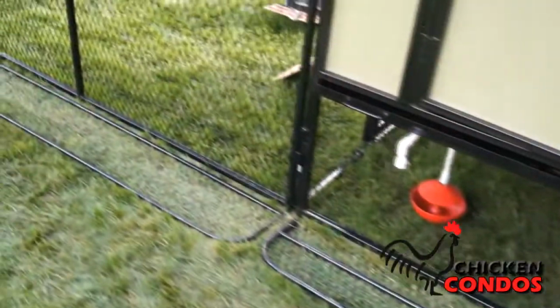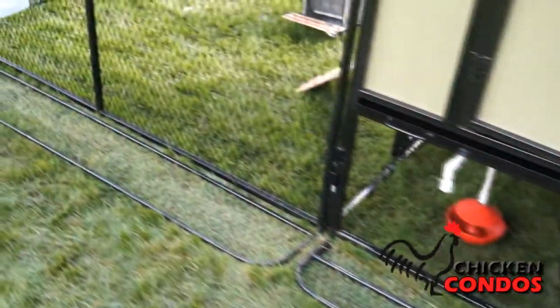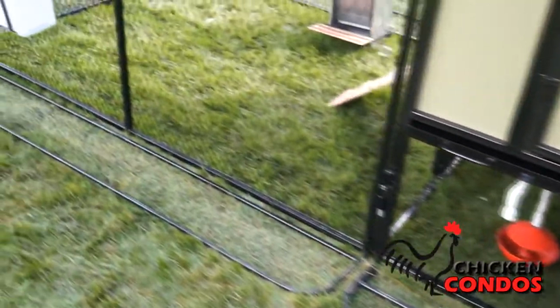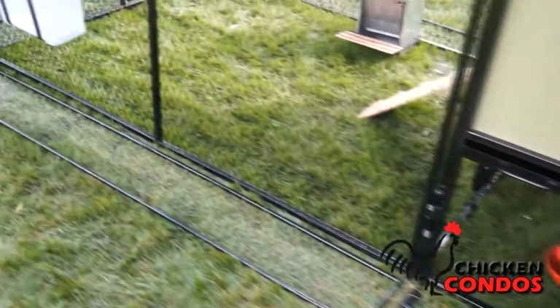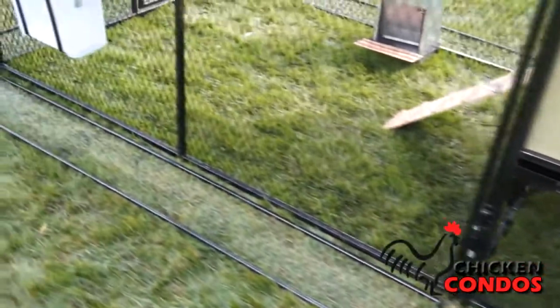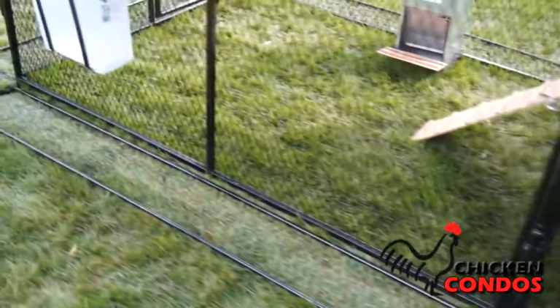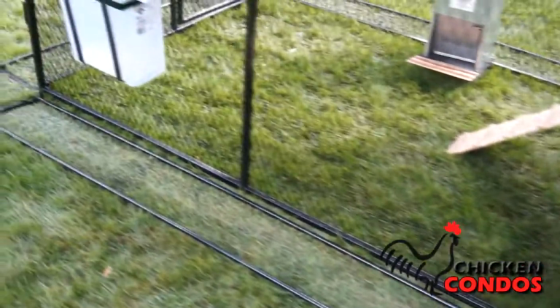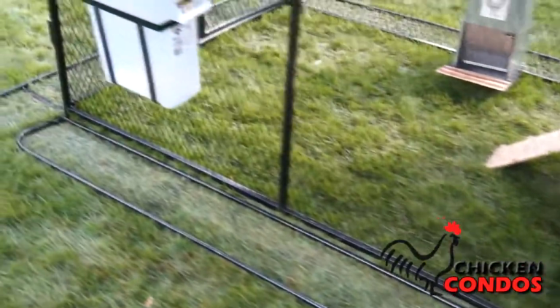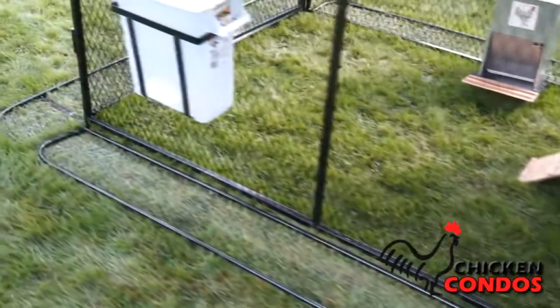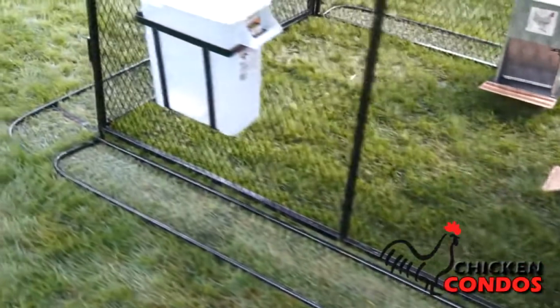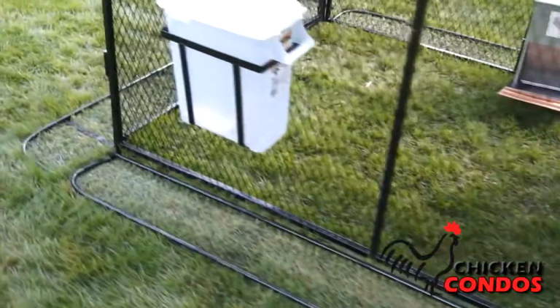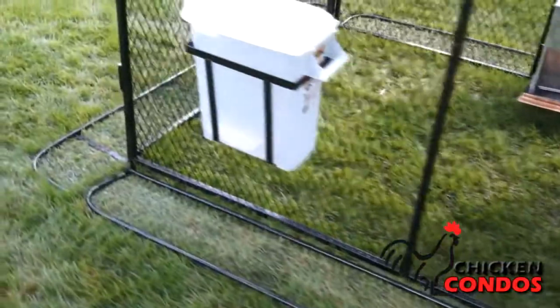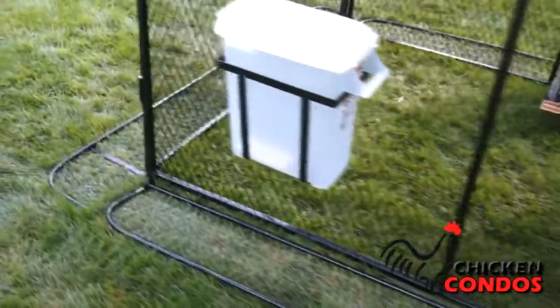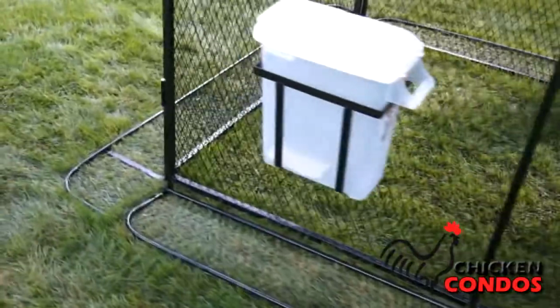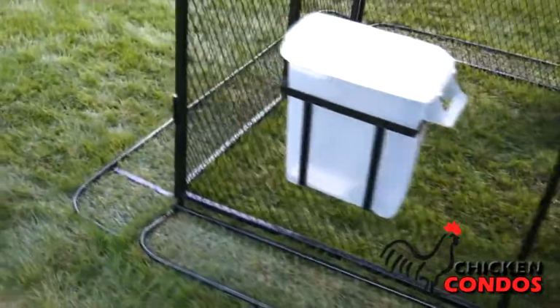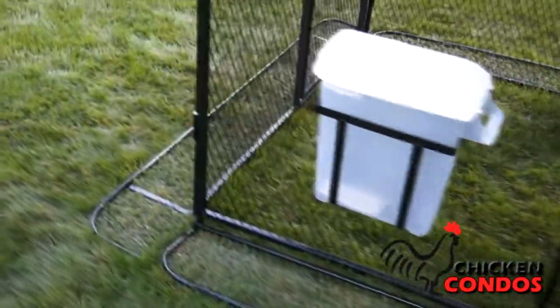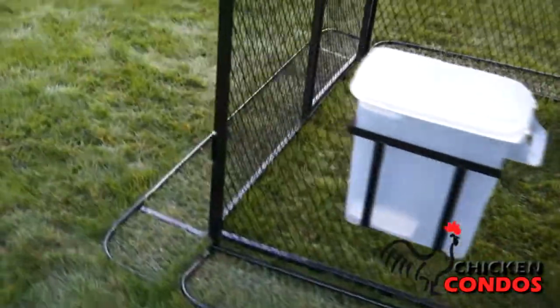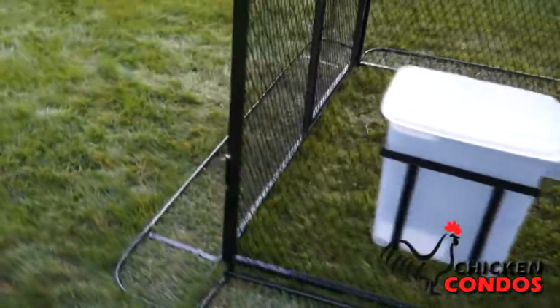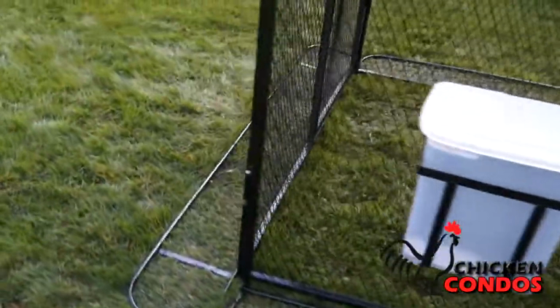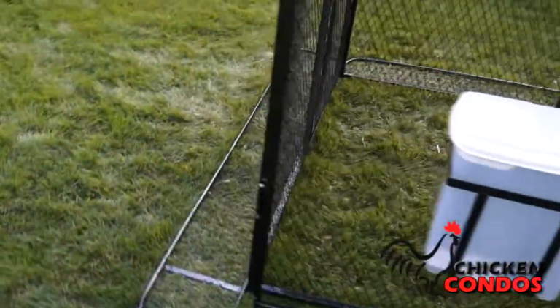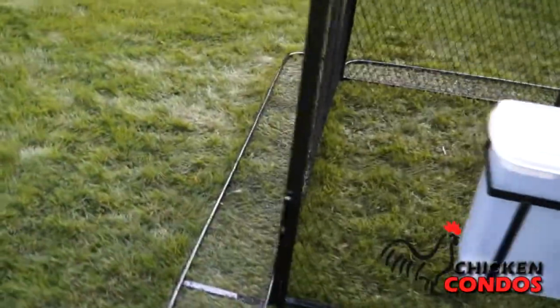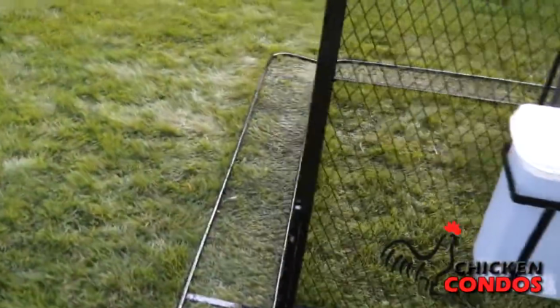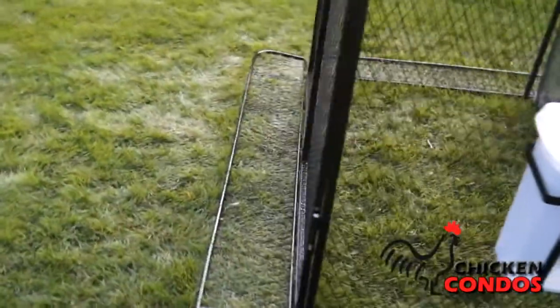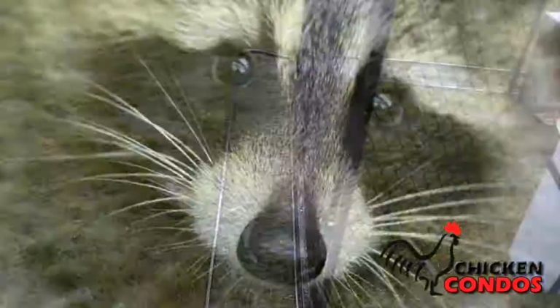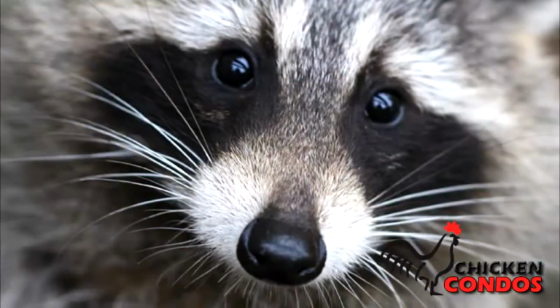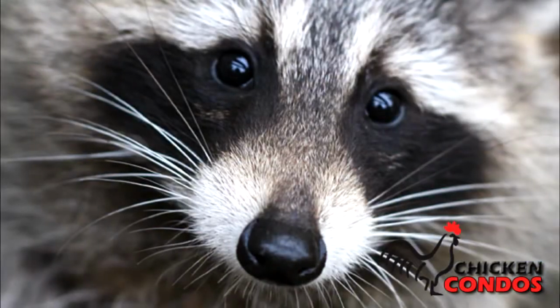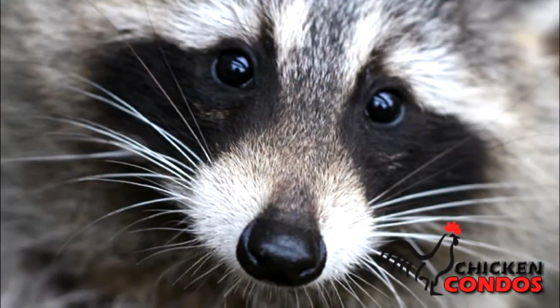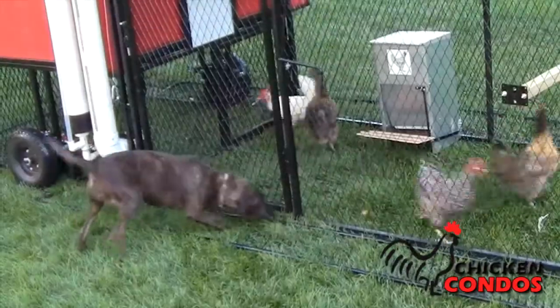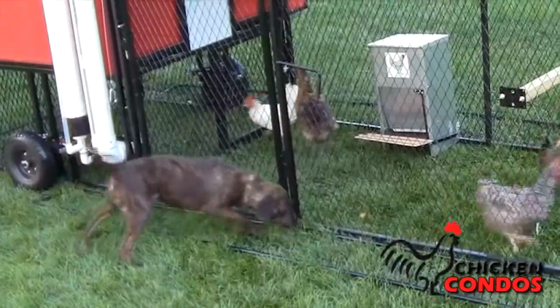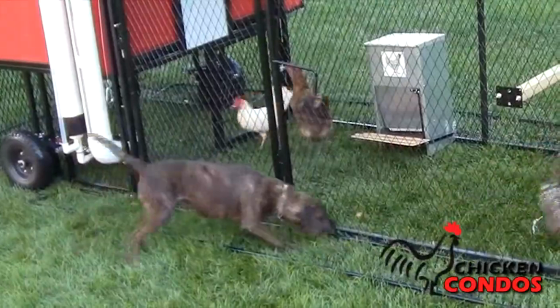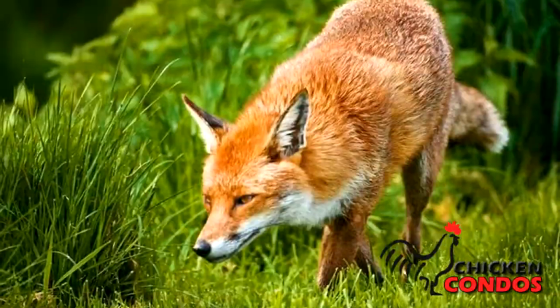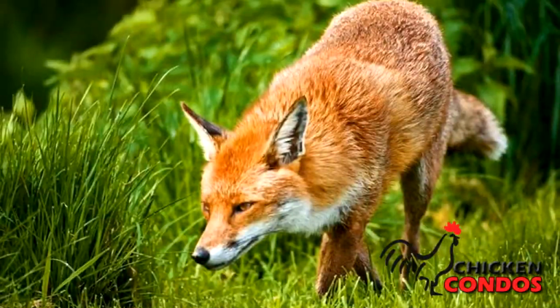Also included is the predator digging prevention system, designed to keep out predators that like to dig under chicken runs, such as raccoons, dogs, and foxes.